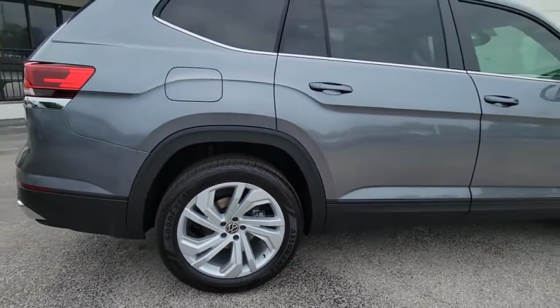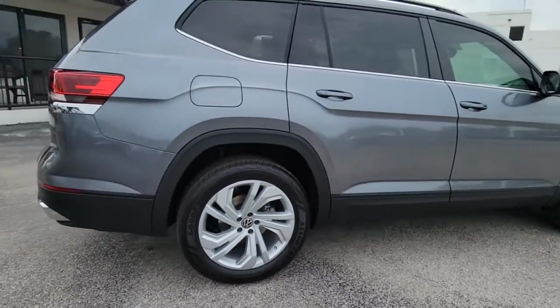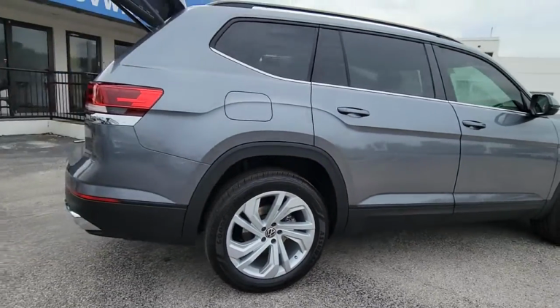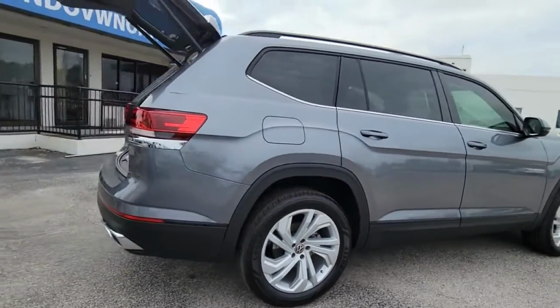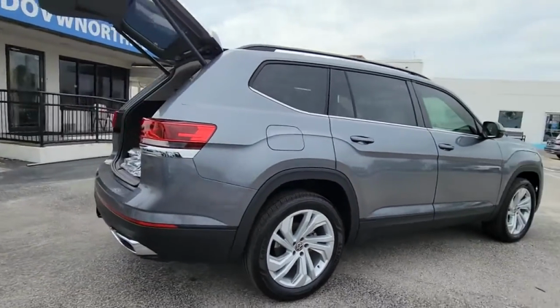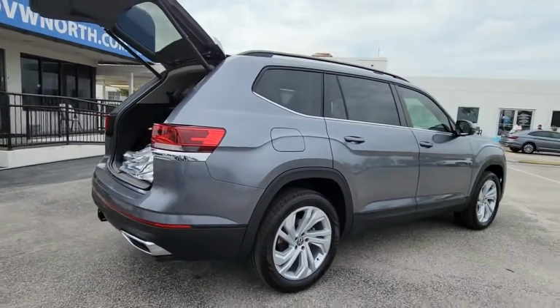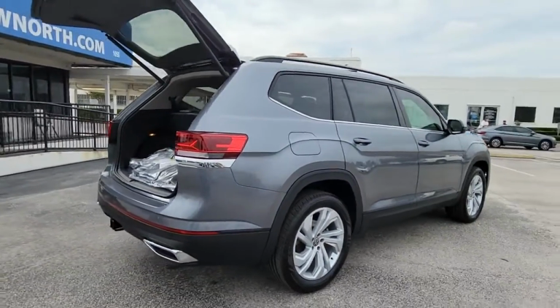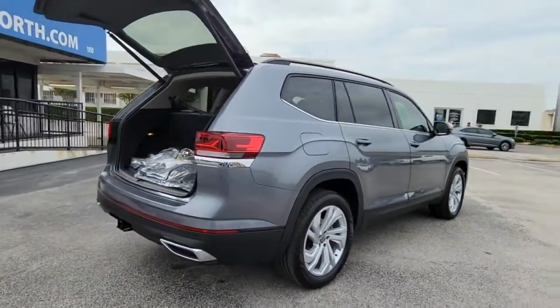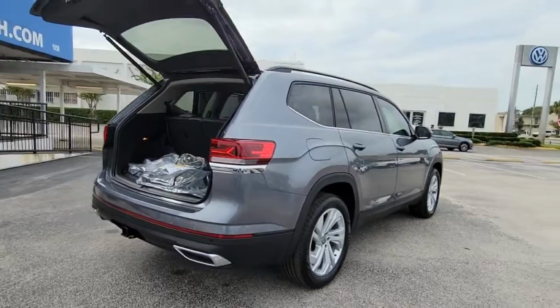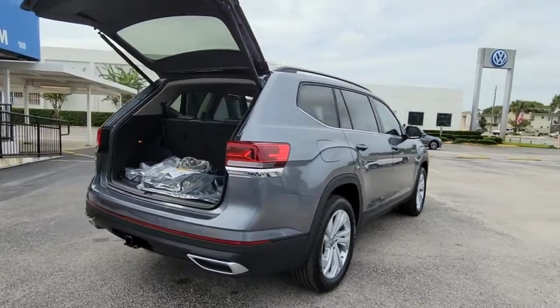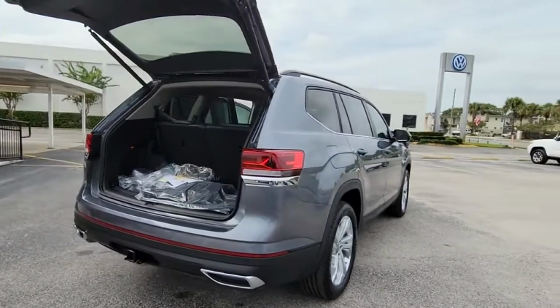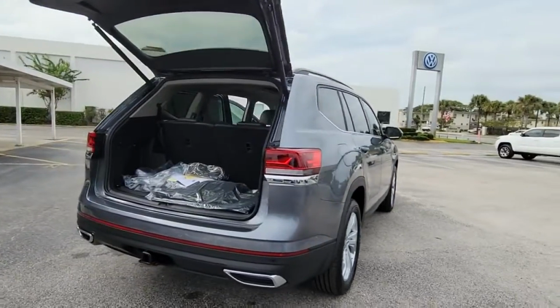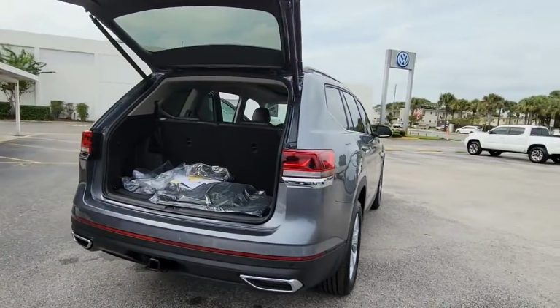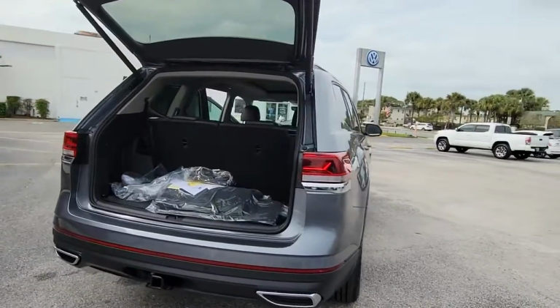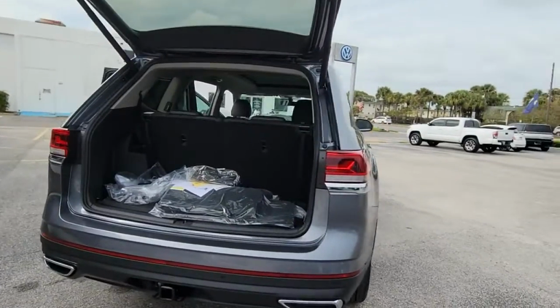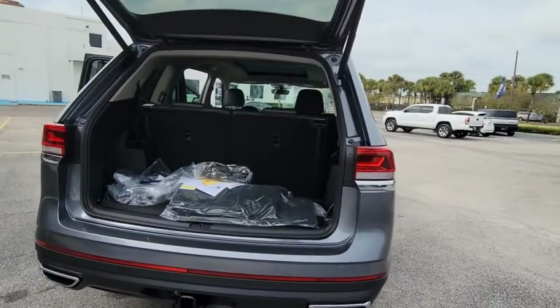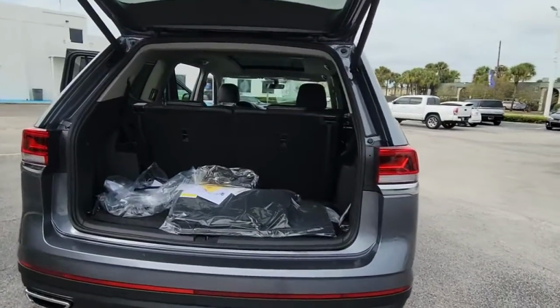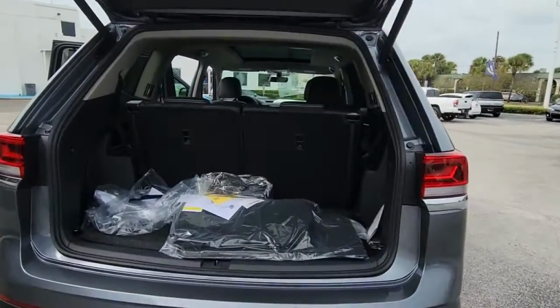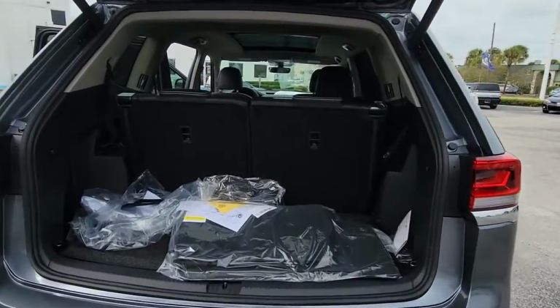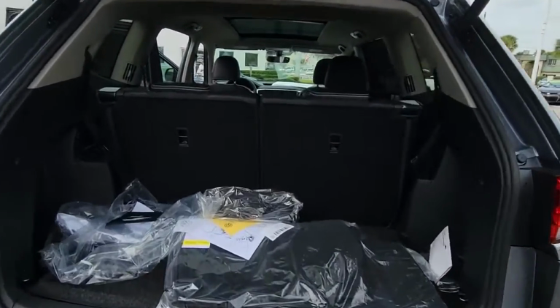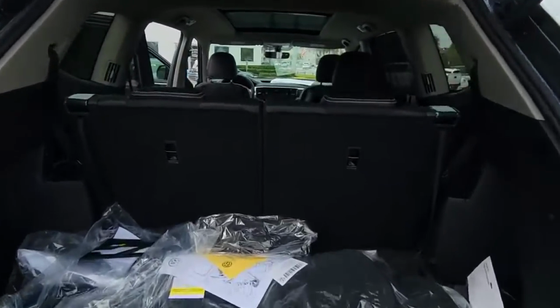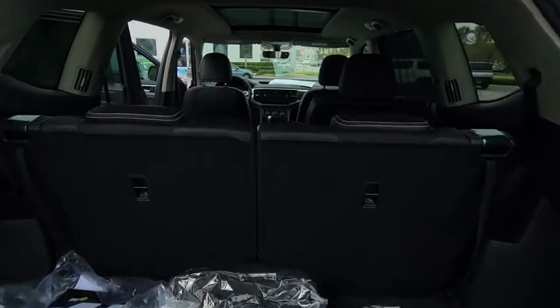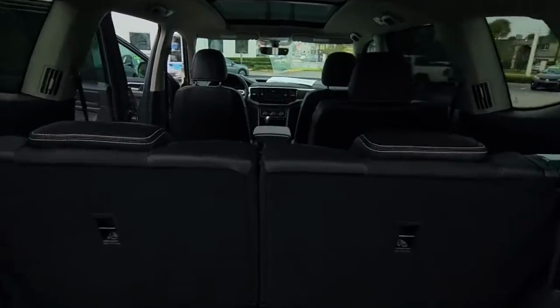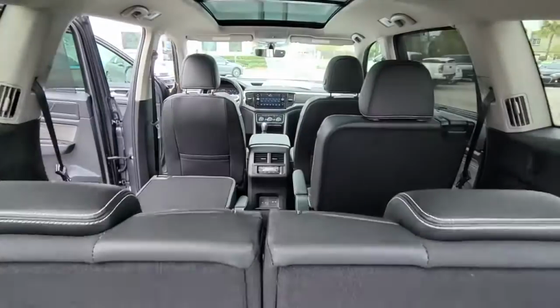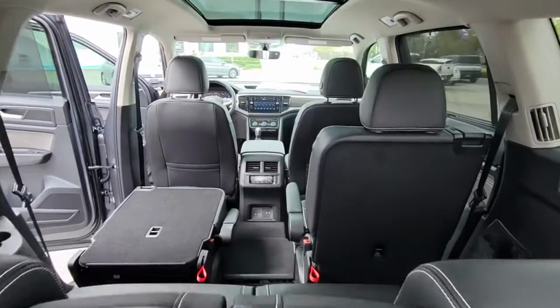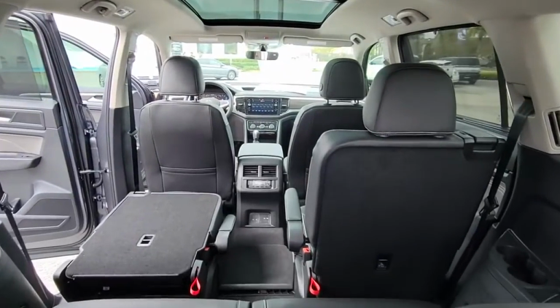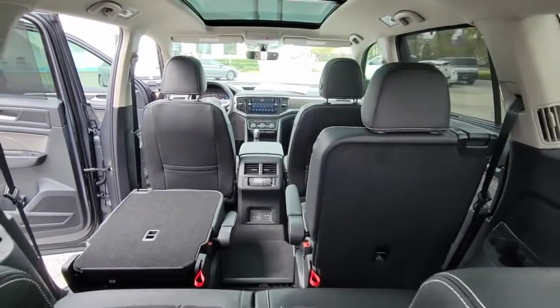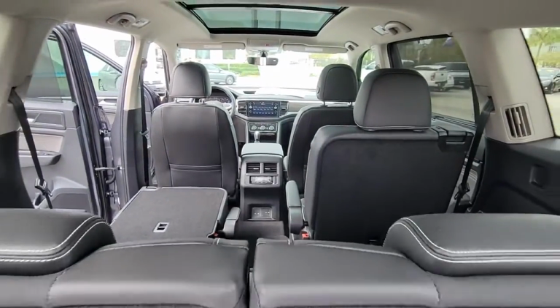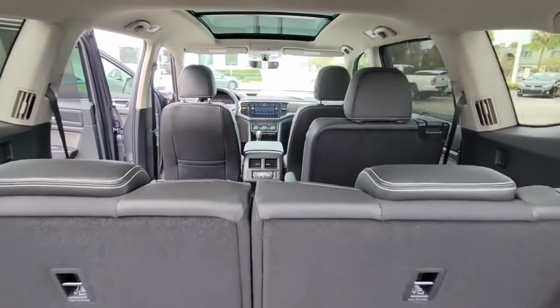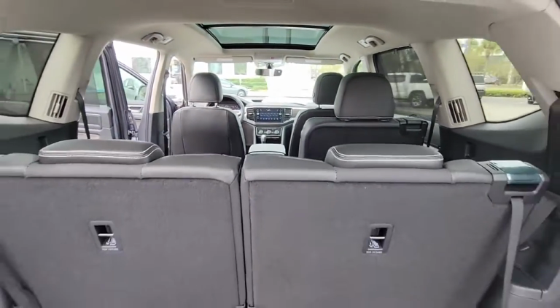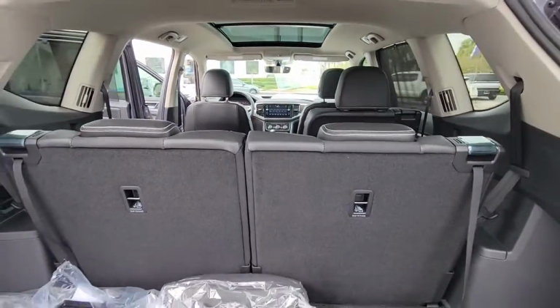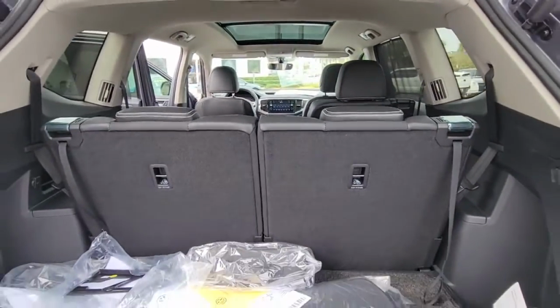Keyless entry, adaptive cruise control, satellite radio, heated mirrors, power lift gate, keyless start, backup camera, wood grain interior trim, remote engine start, fog lamps.